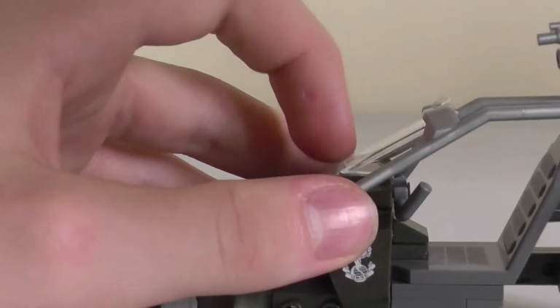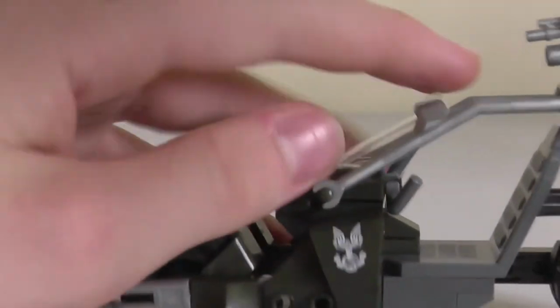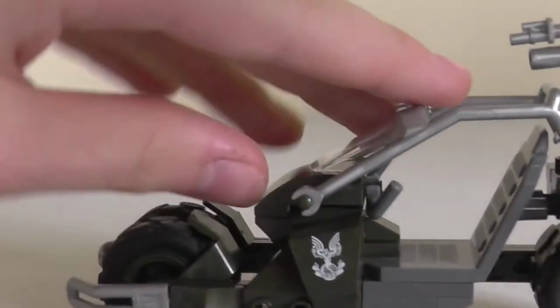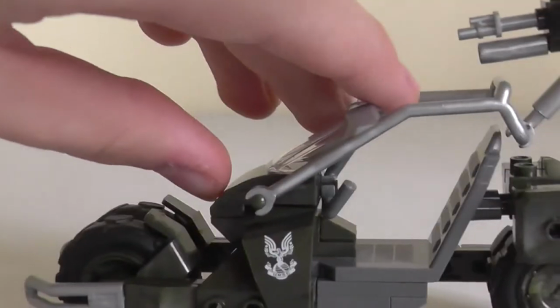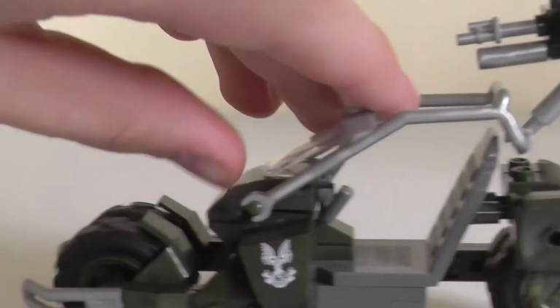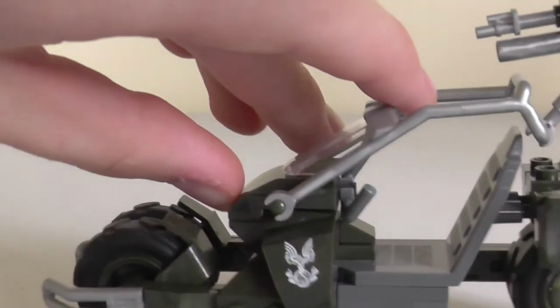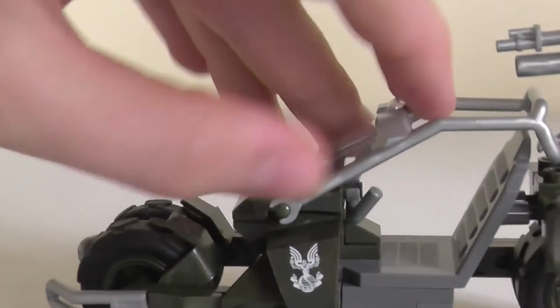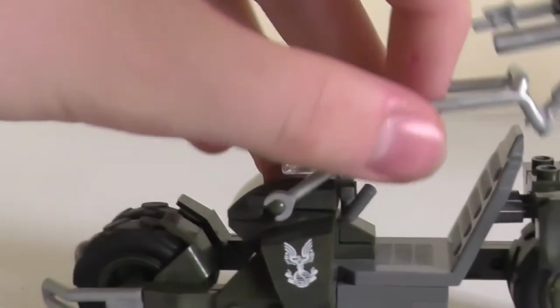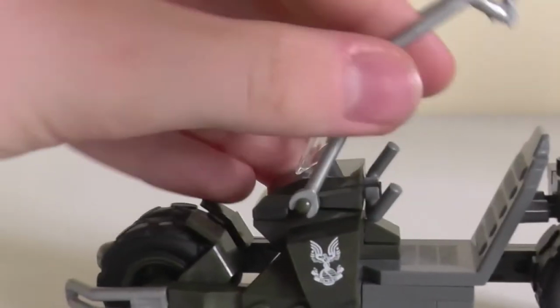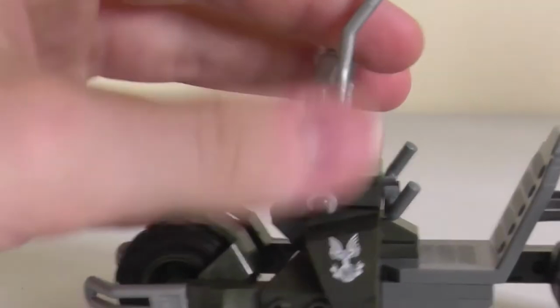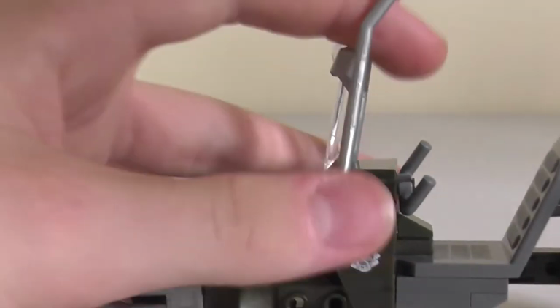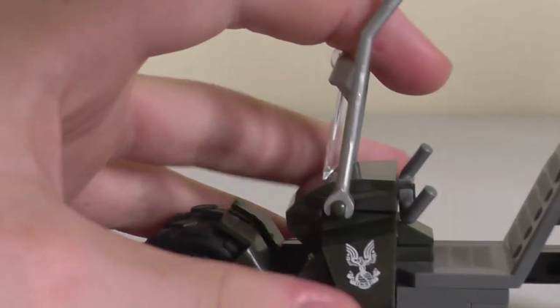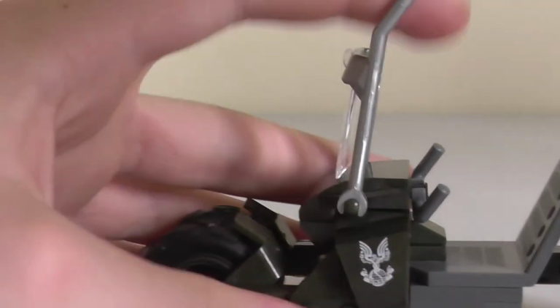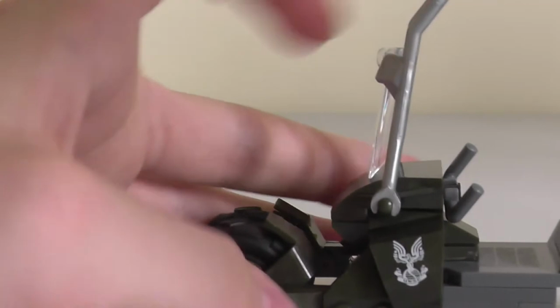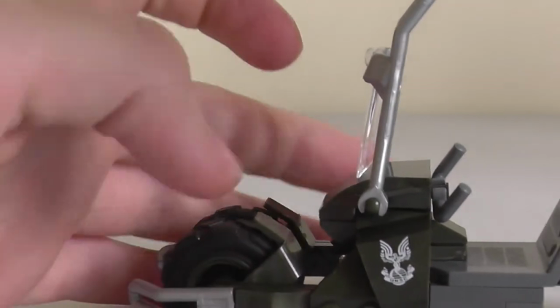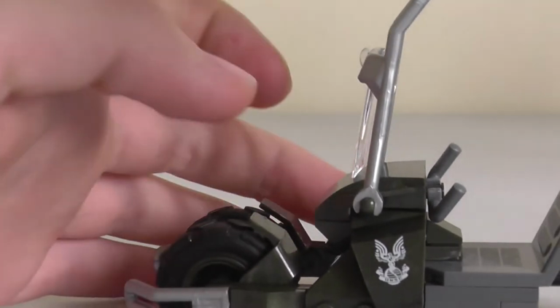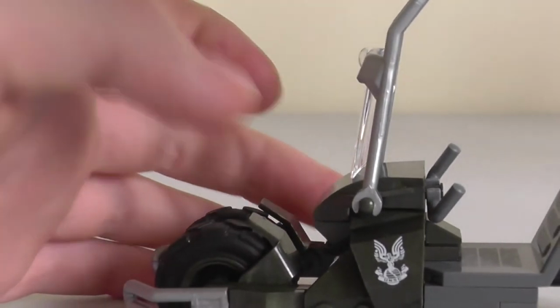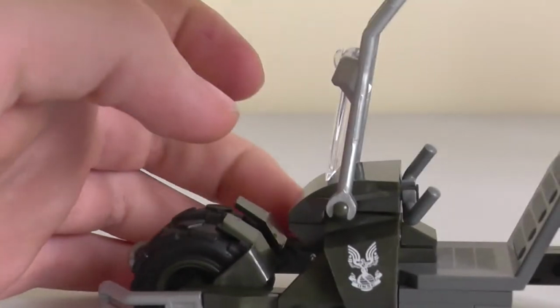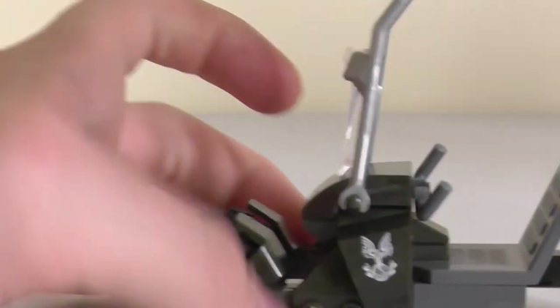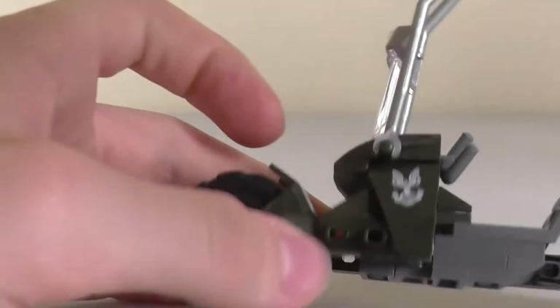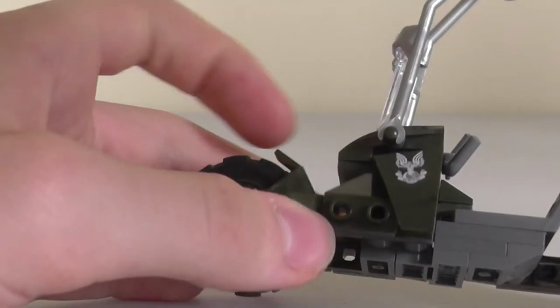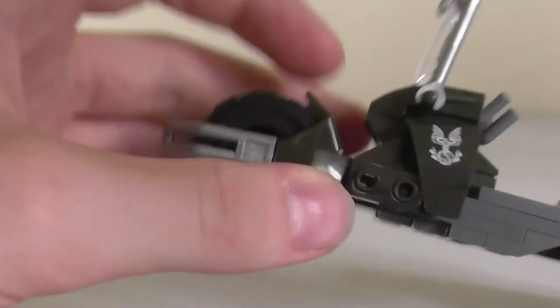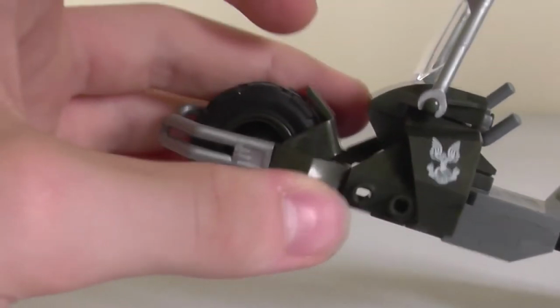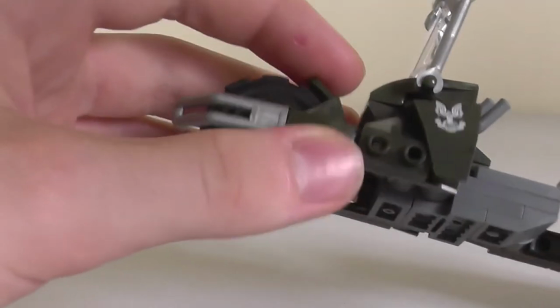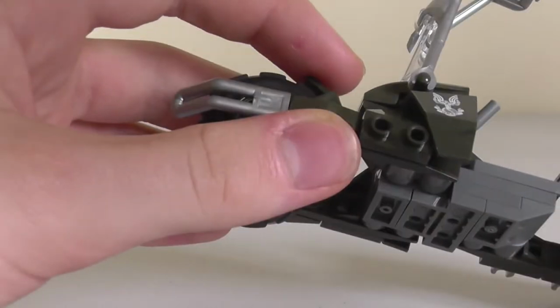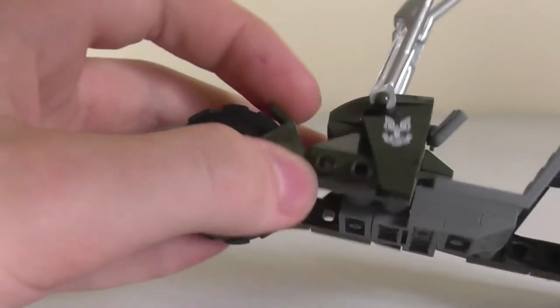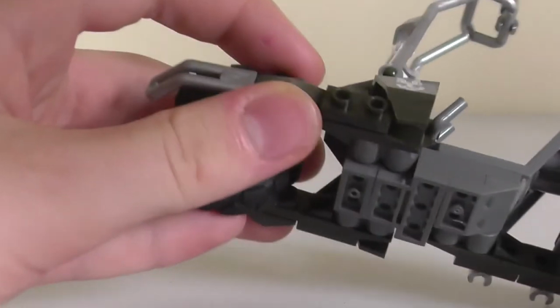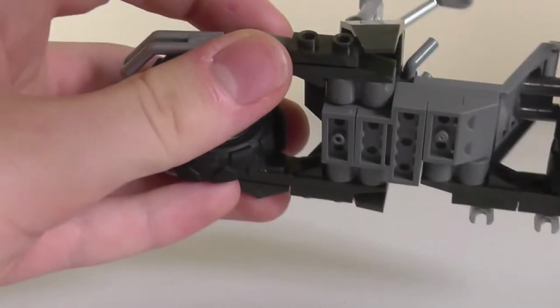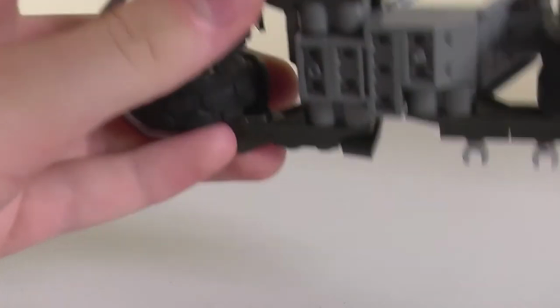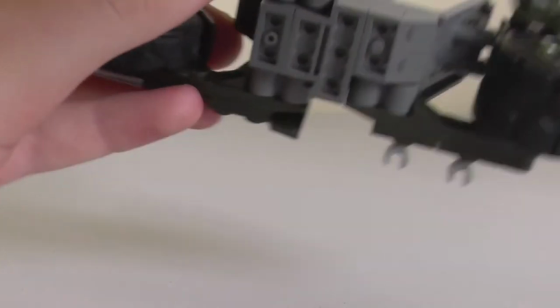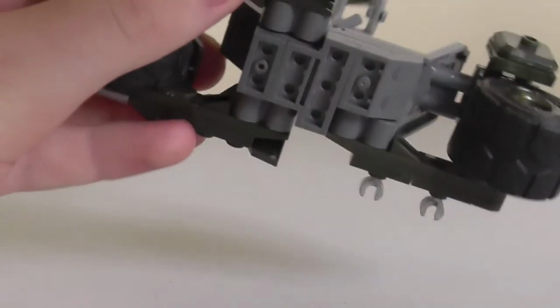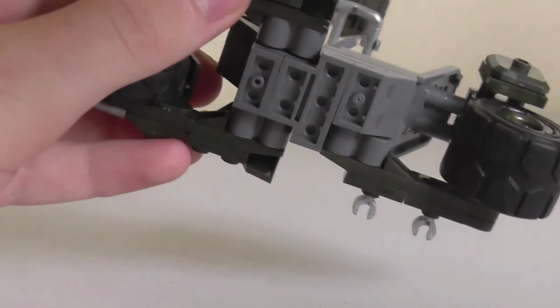It's mostly made of new pieces or pieces designed for this set alone, such as the roll cage, the windscreen — they're all designed for this set. There's a lot of specialised elements in this, not a lot of regular pieces.